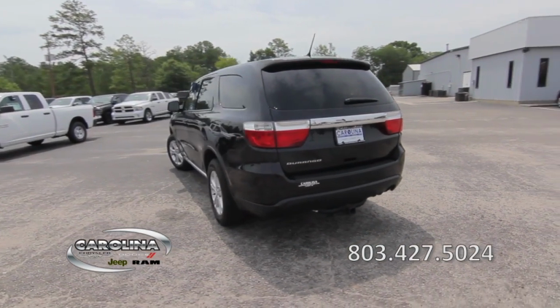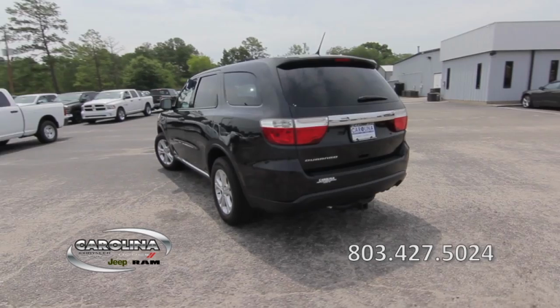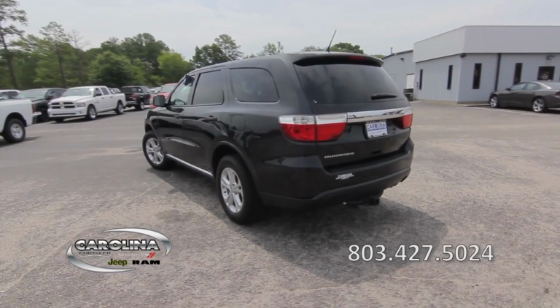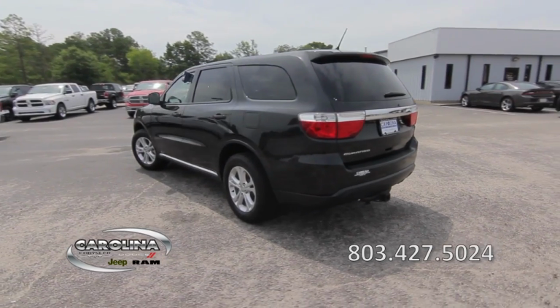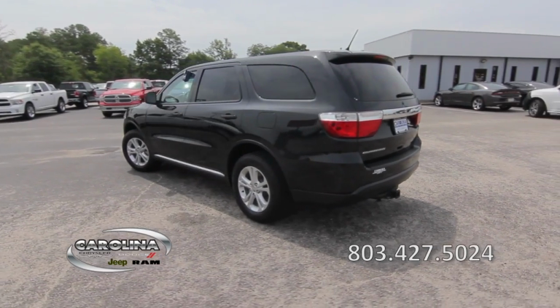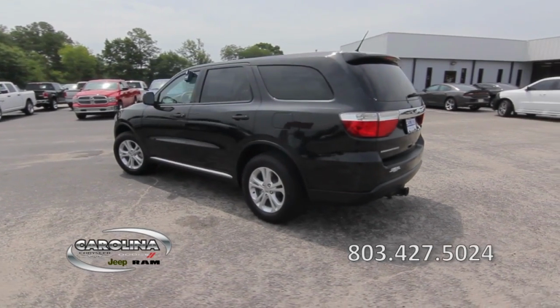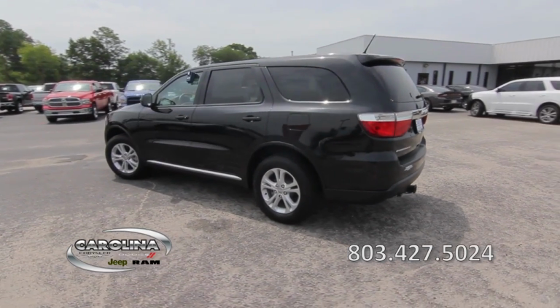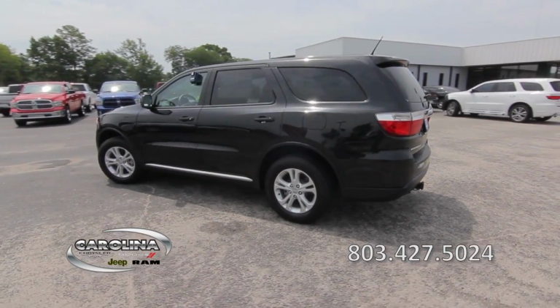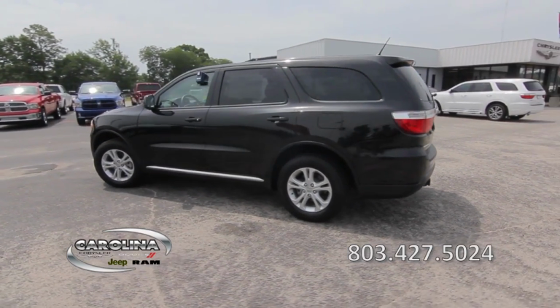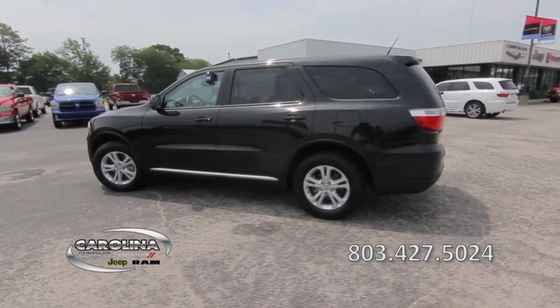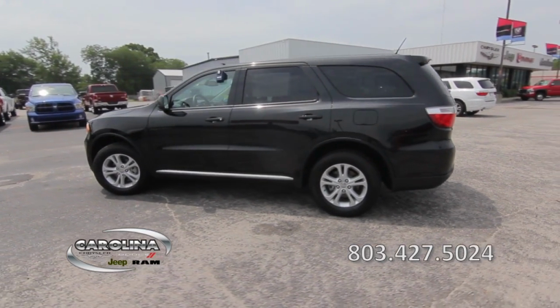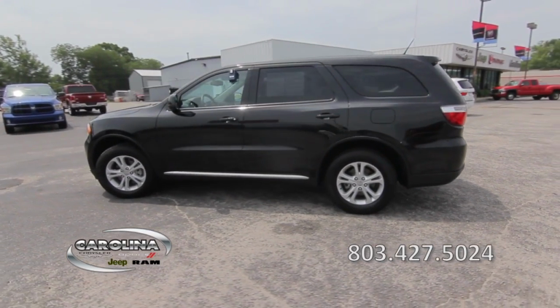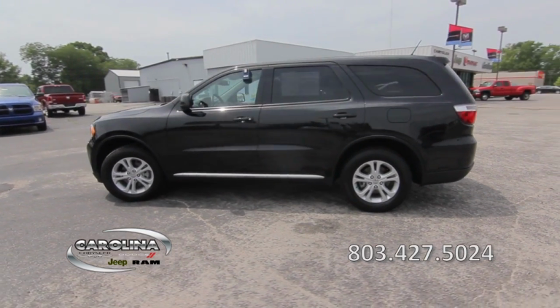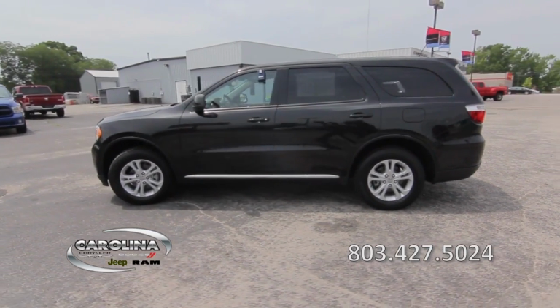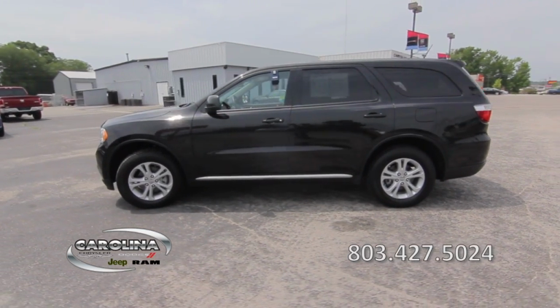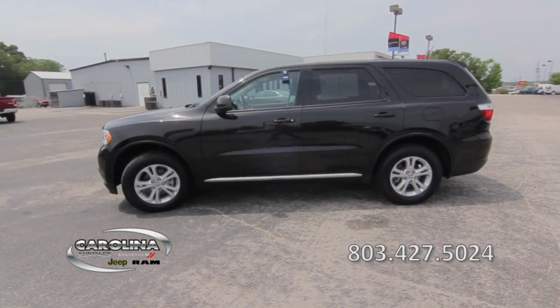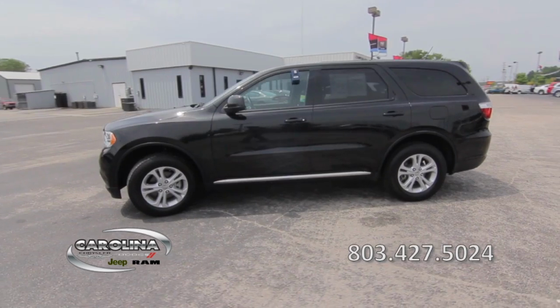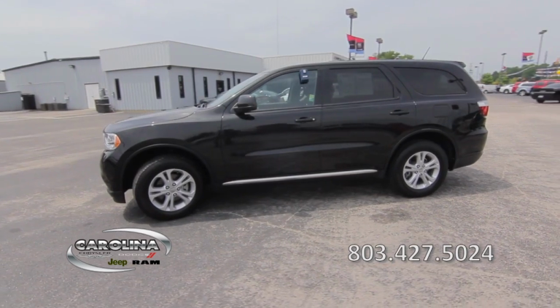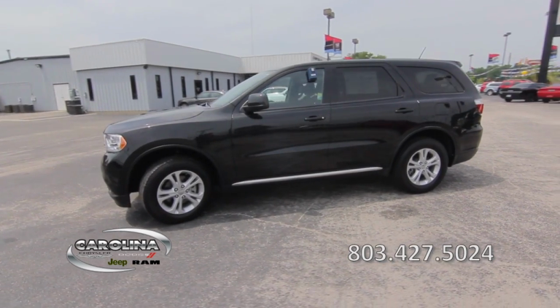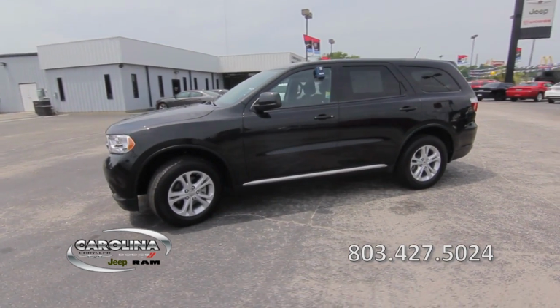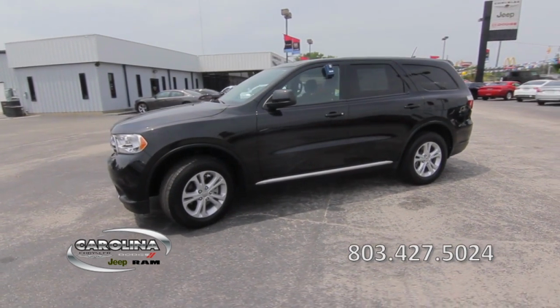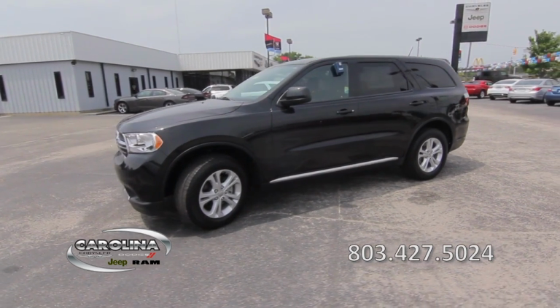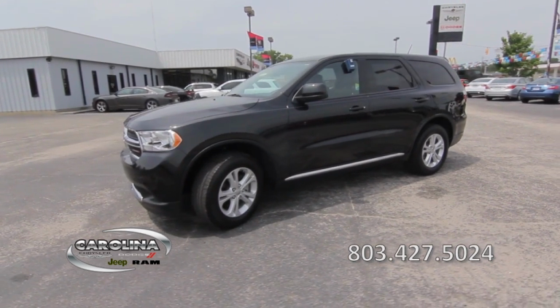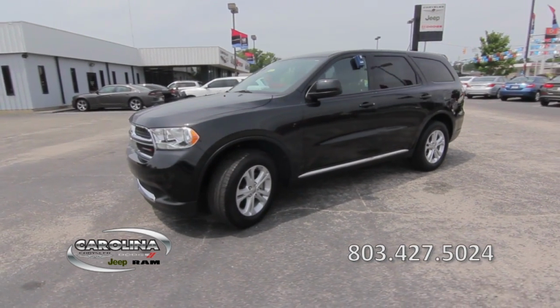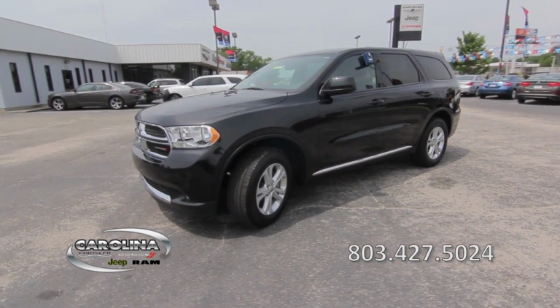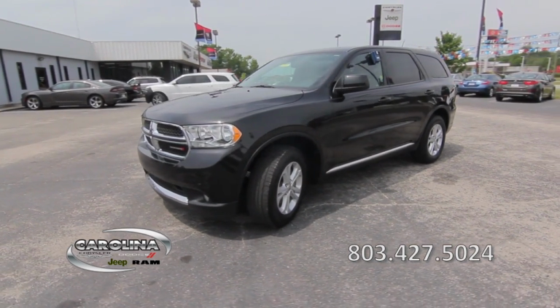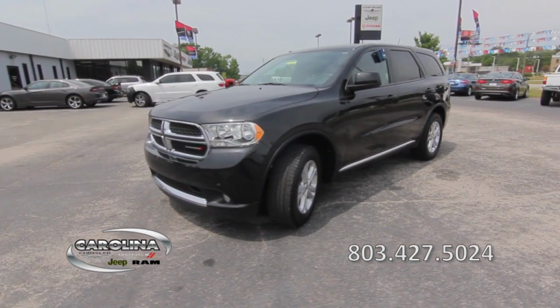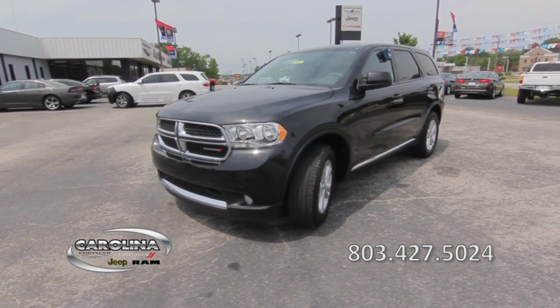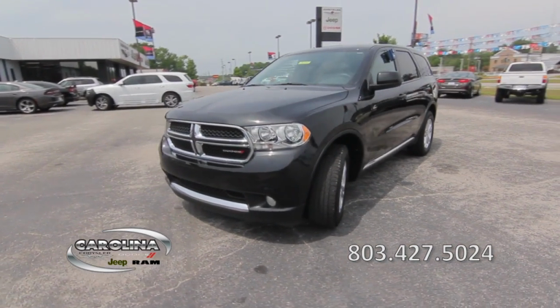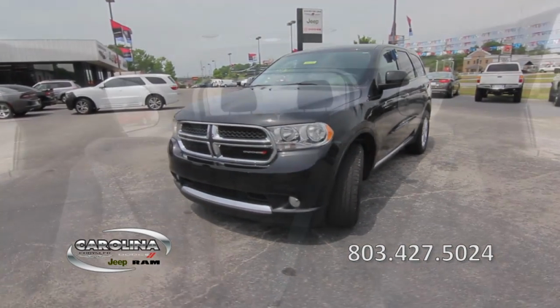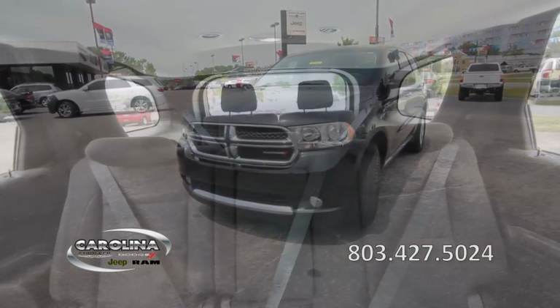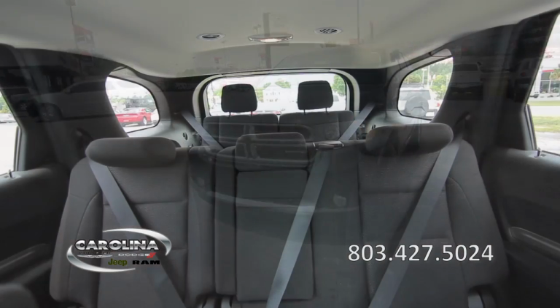It features a multi-zone air conditioner, climate control, keyless entry, heated and power door mirrors, cruise control, traction control, and stability control.